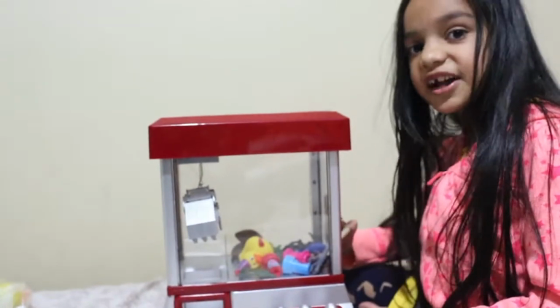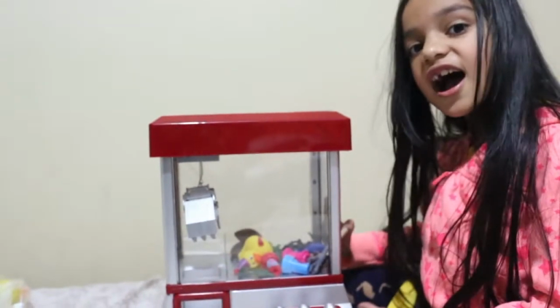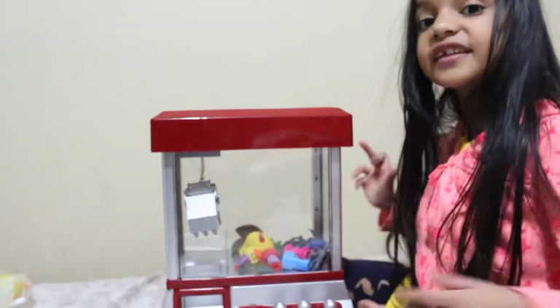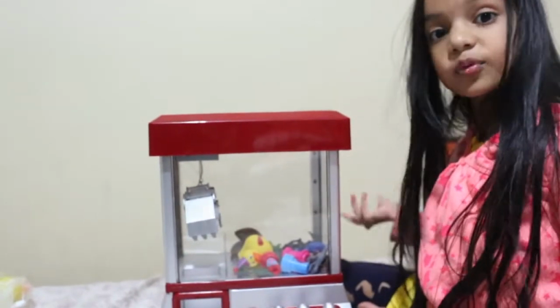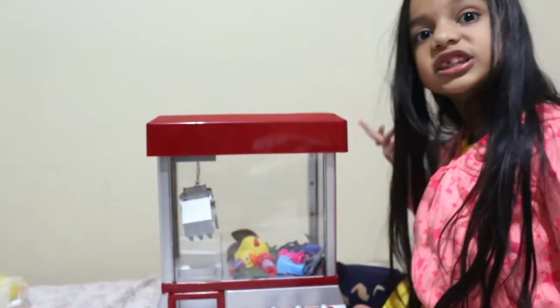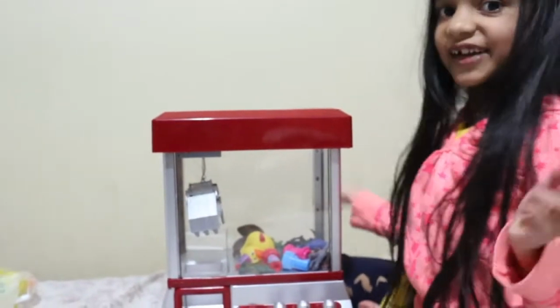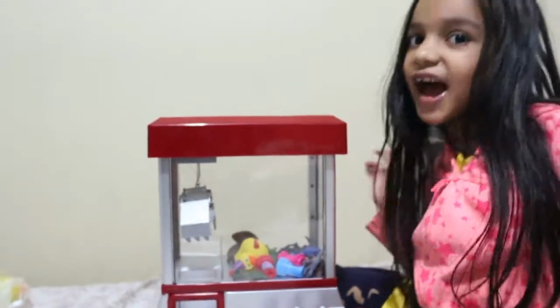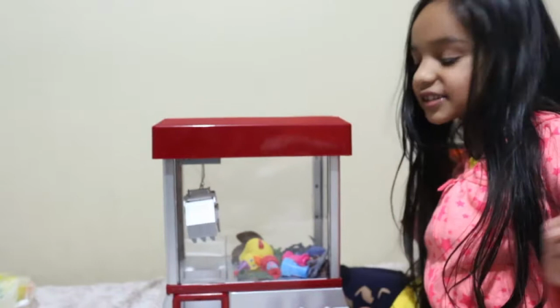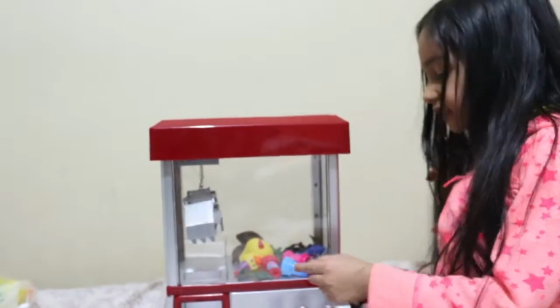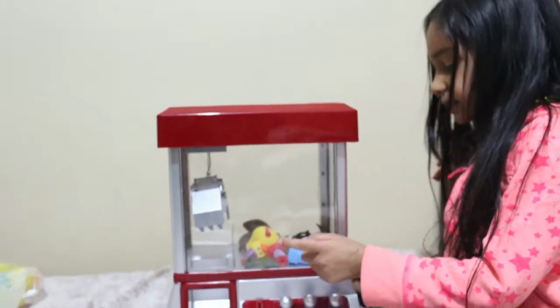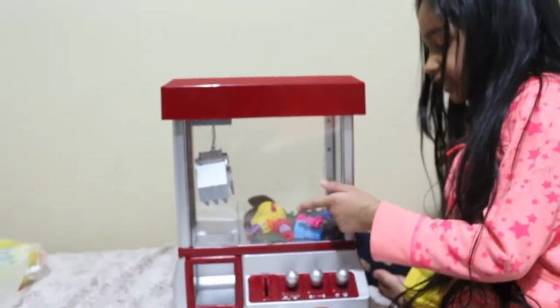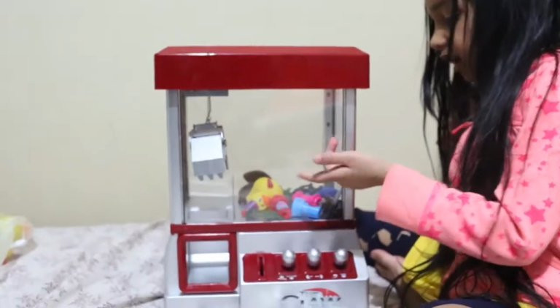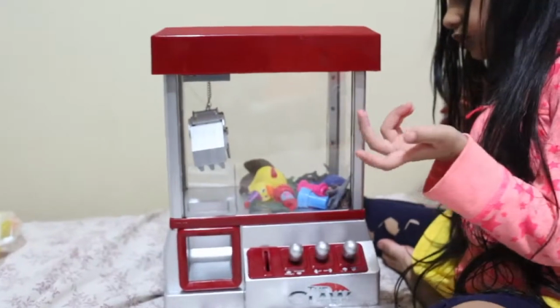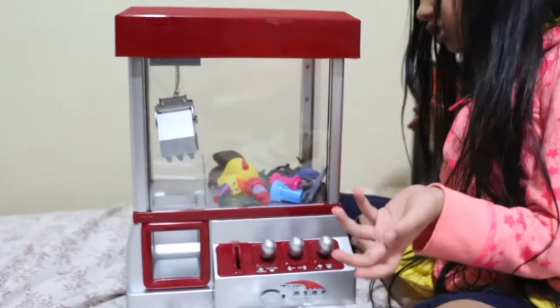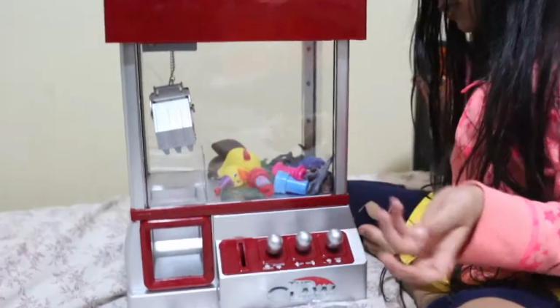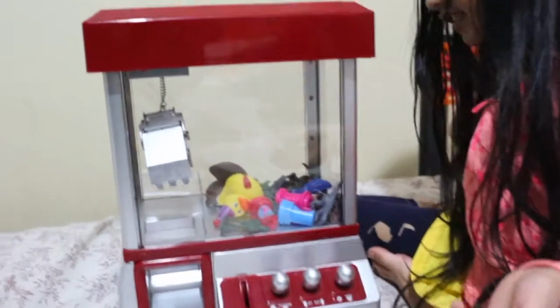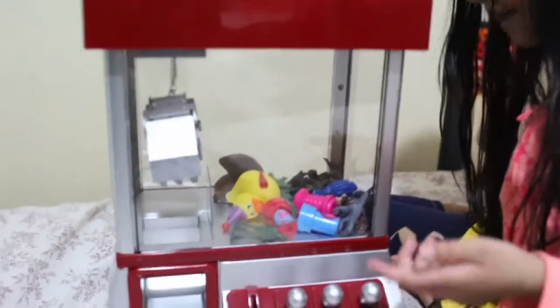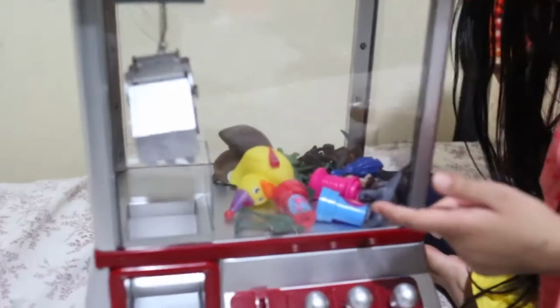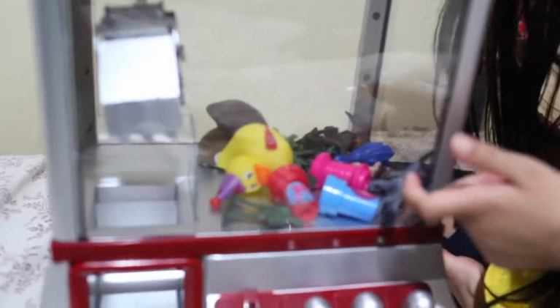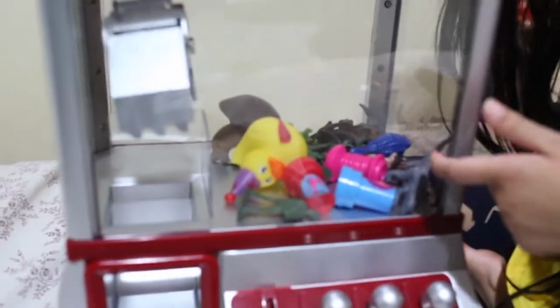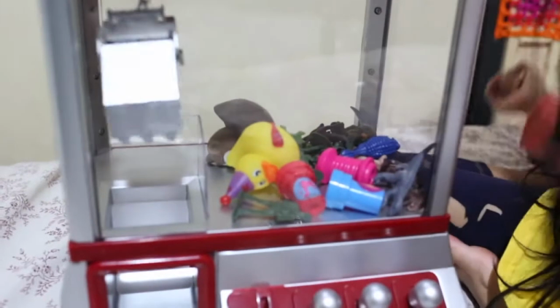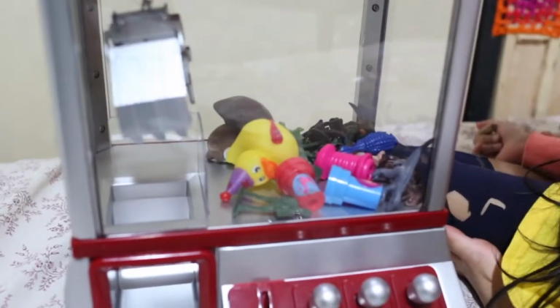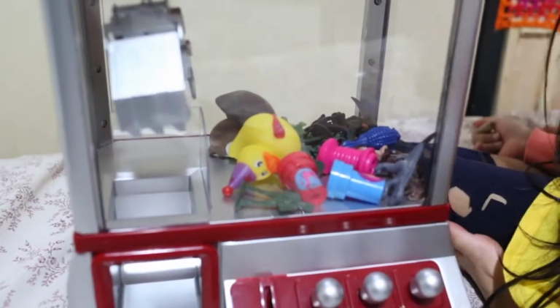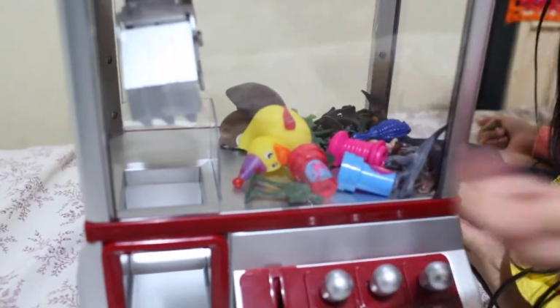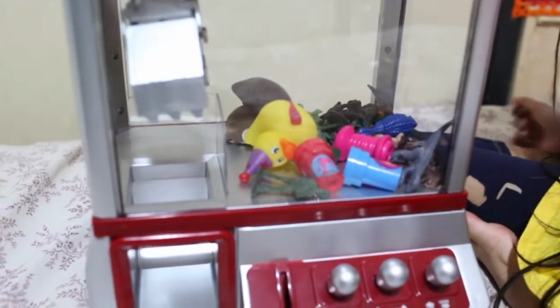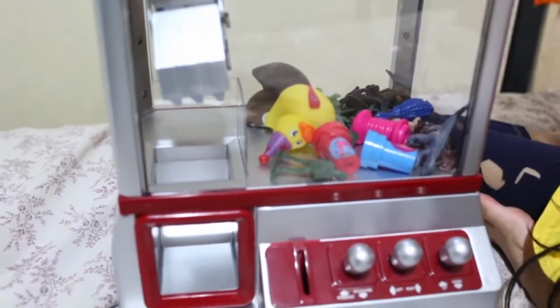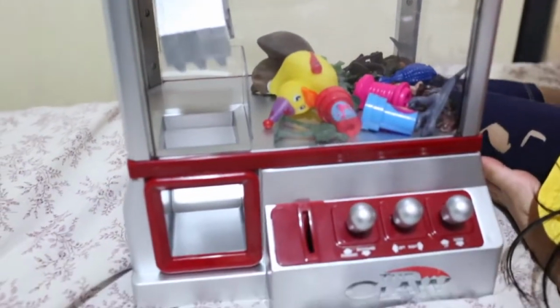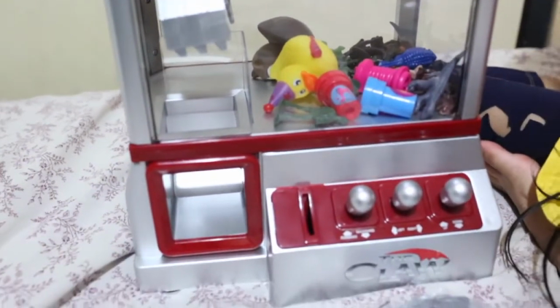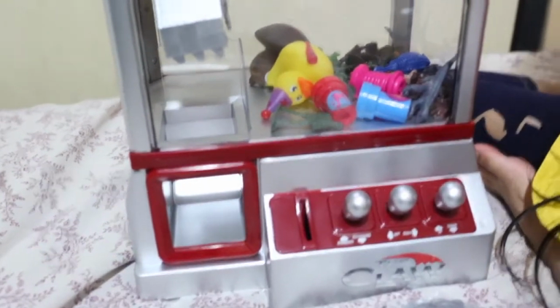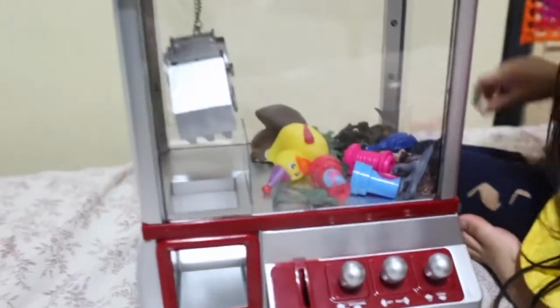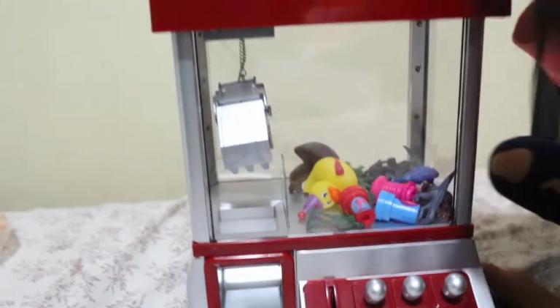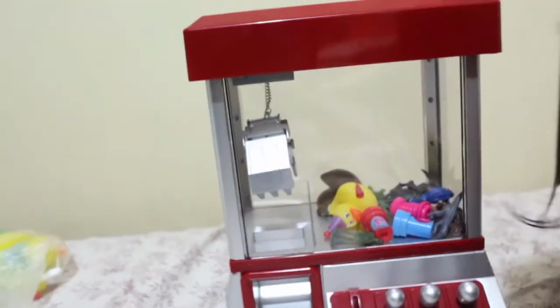Okay, so we put some stuff in here and now we are going to be trying it out. We've got some duckies, we've got some soldiers, we've got some dinosaurs, and we've also got some stamps too. It's going to be really fun!